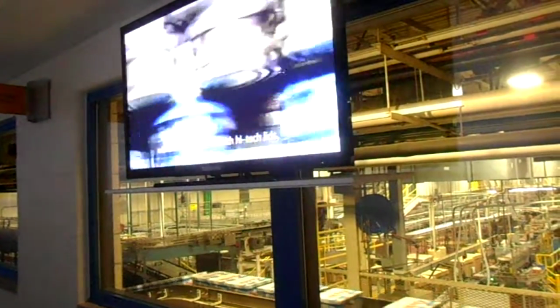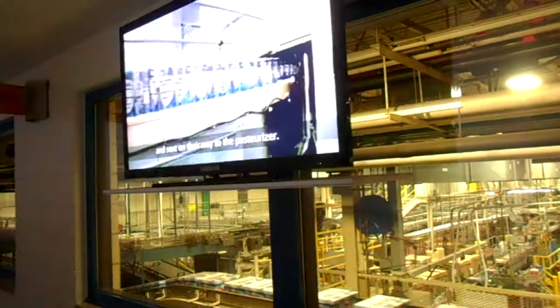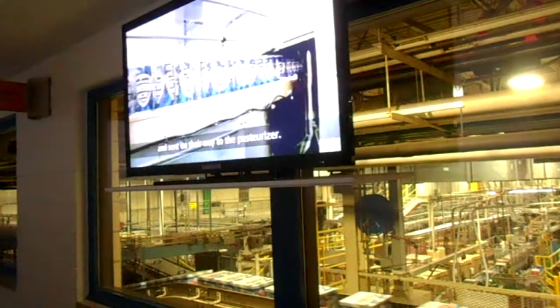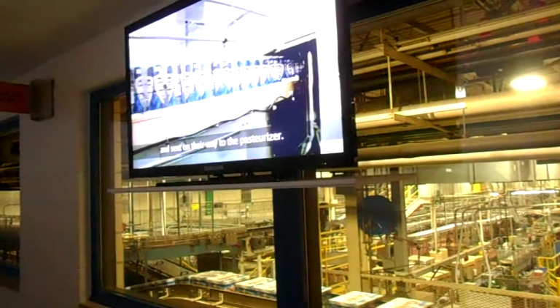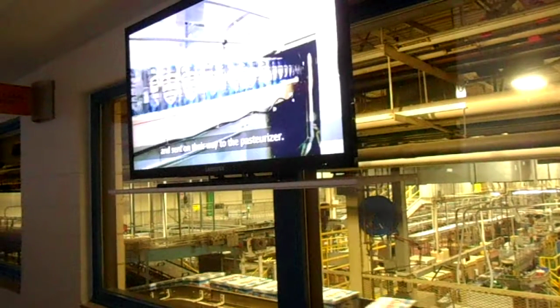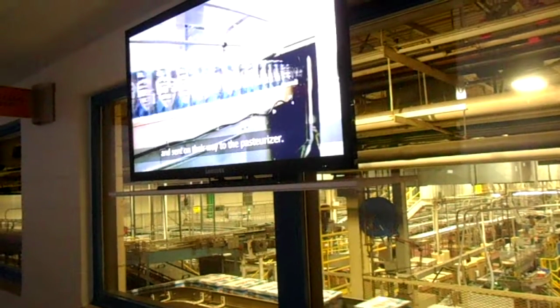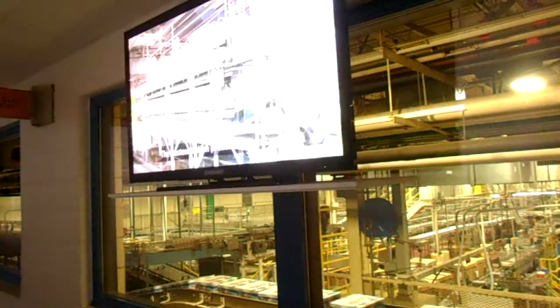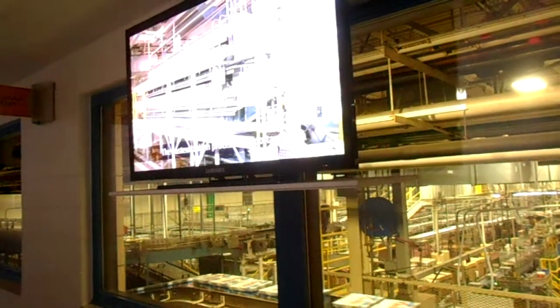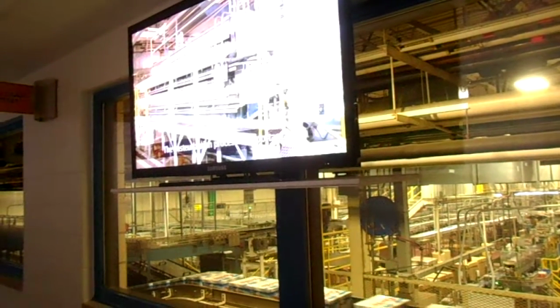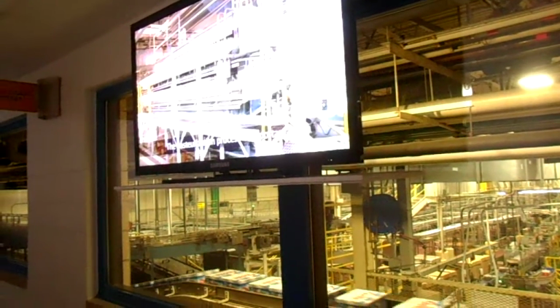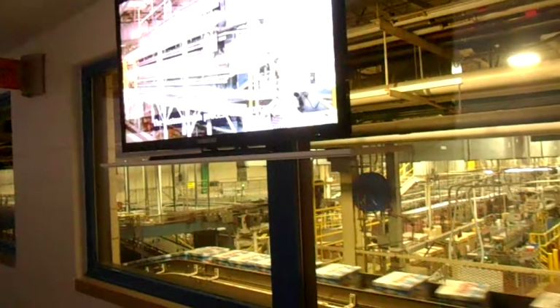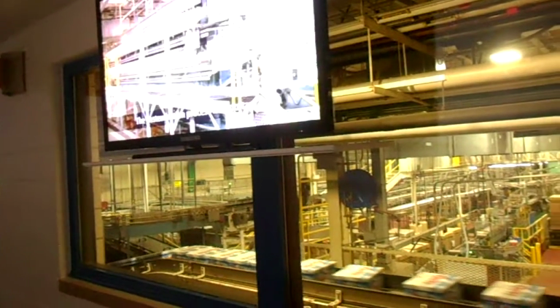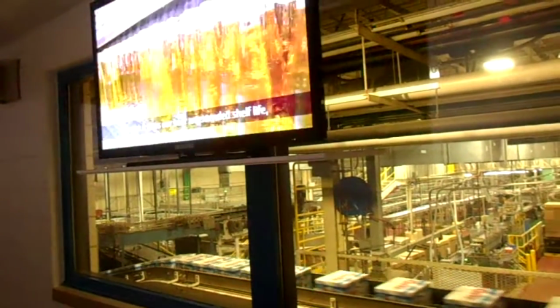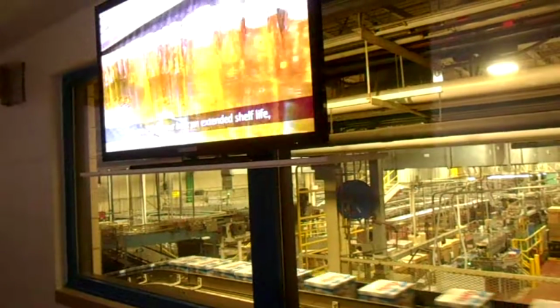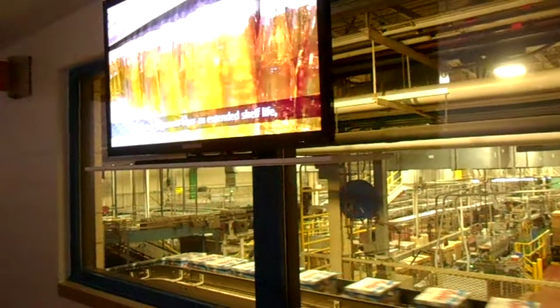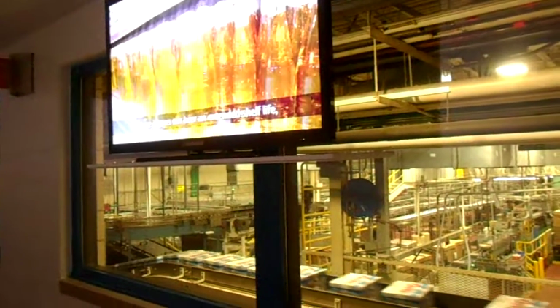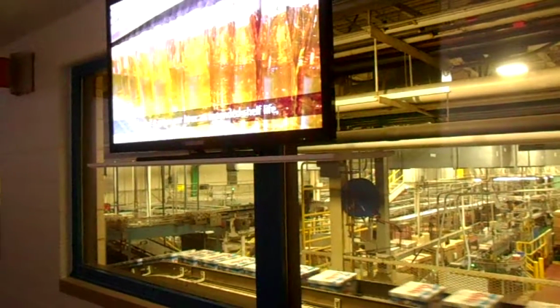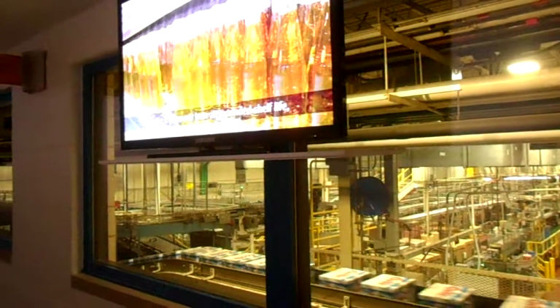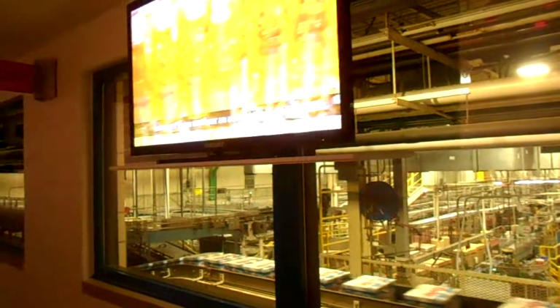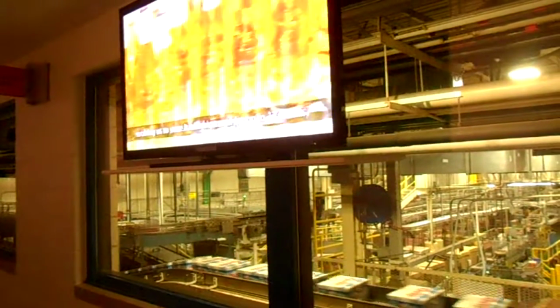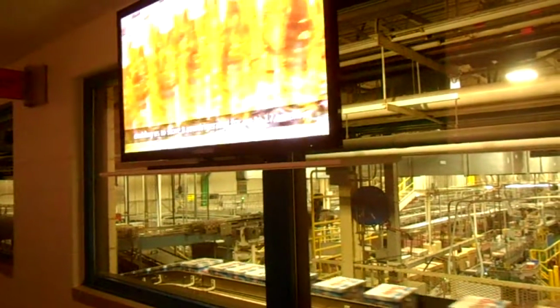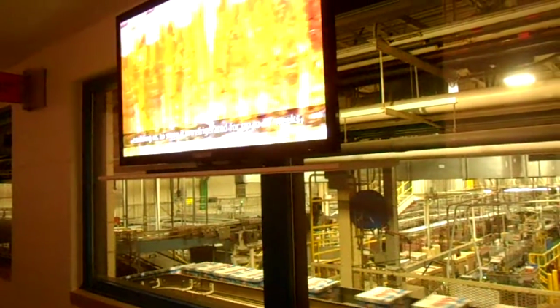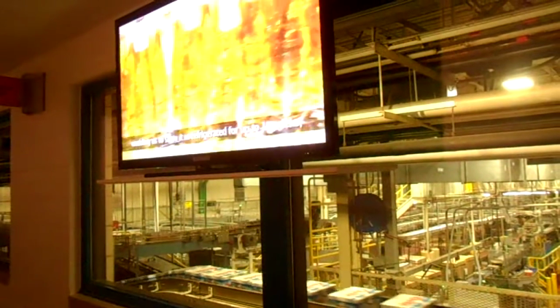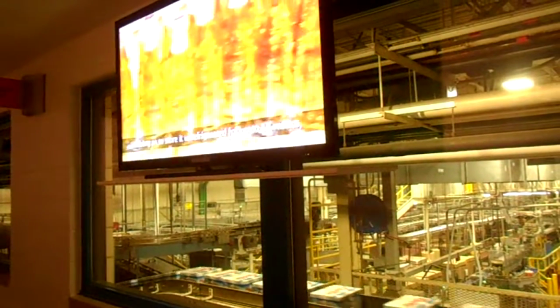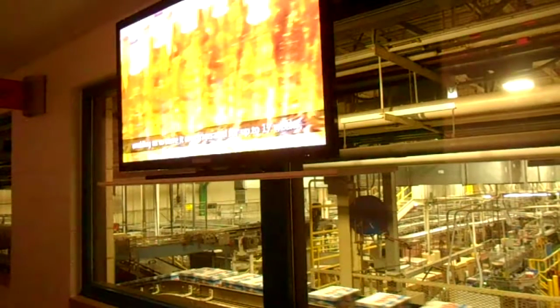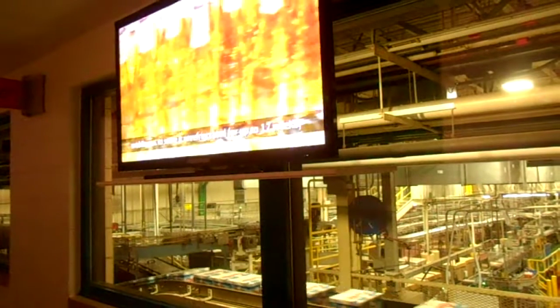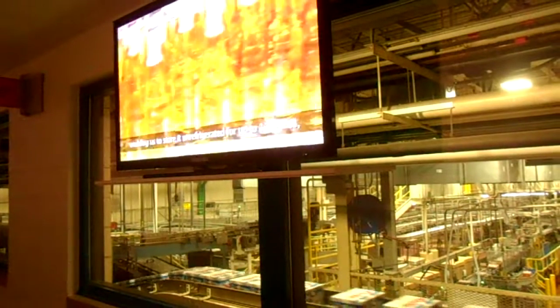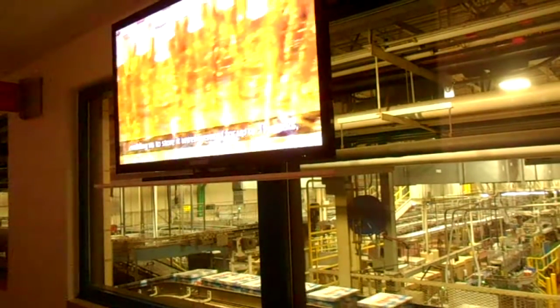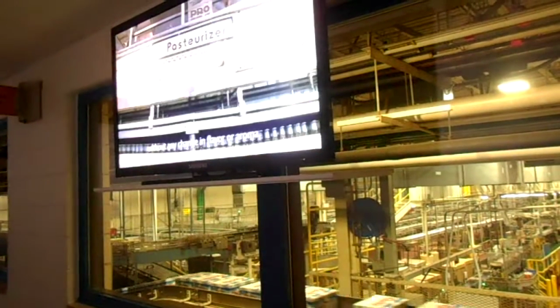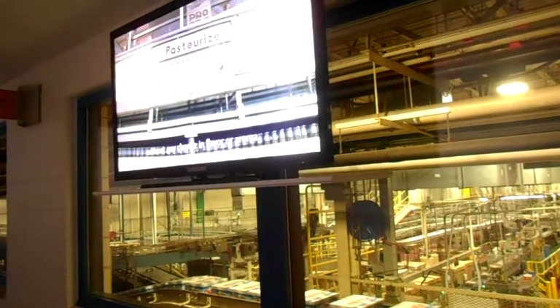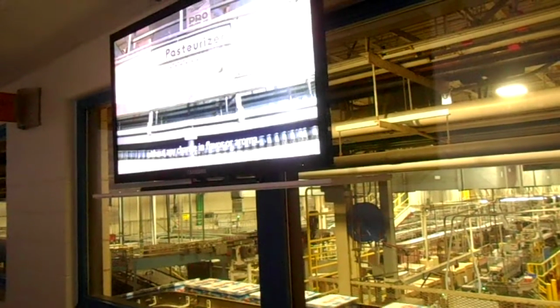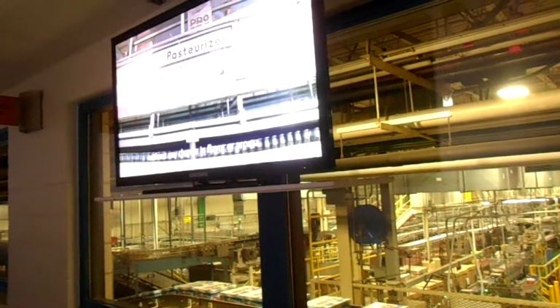The cans are then sent on their way to the pasteurizer. The pasteurization process is important because it gives our beer an extended shelf life, enabling us to store it unrefrigerated for up to 17 weeks without any change in flavor or aroma.